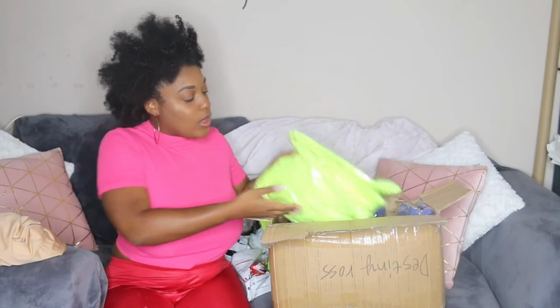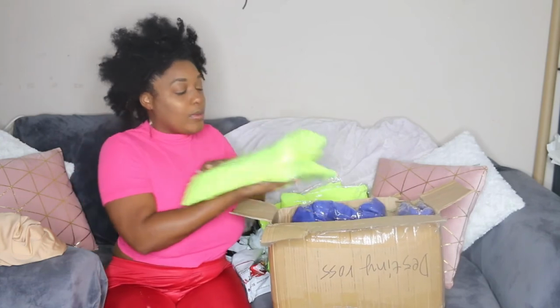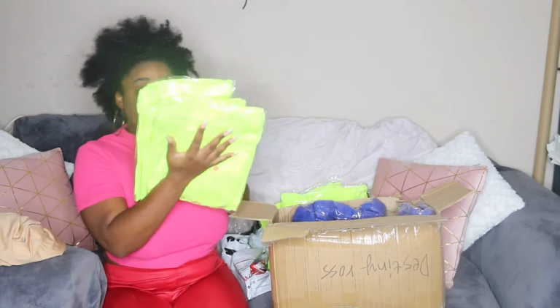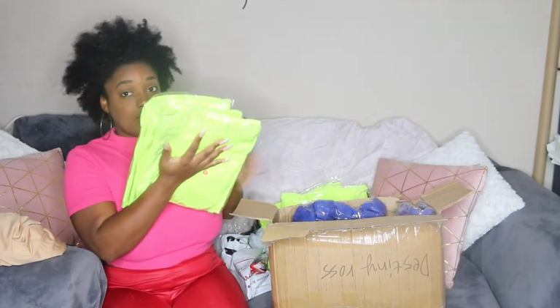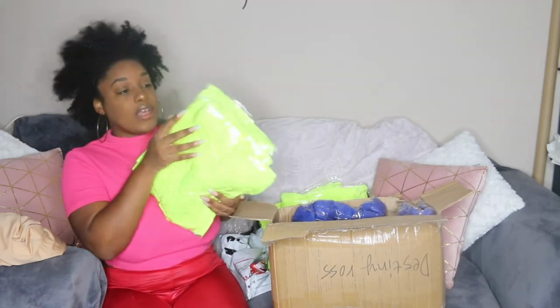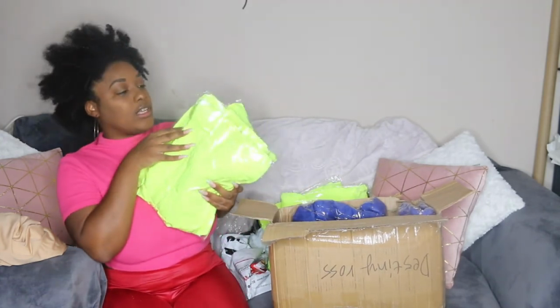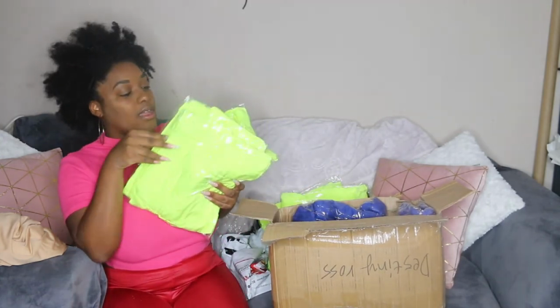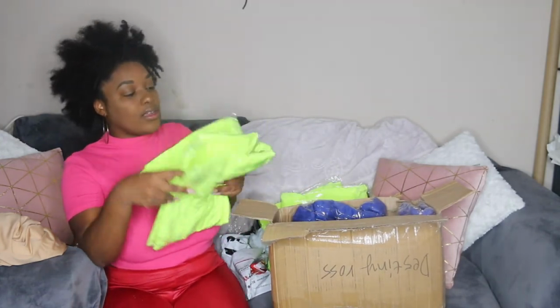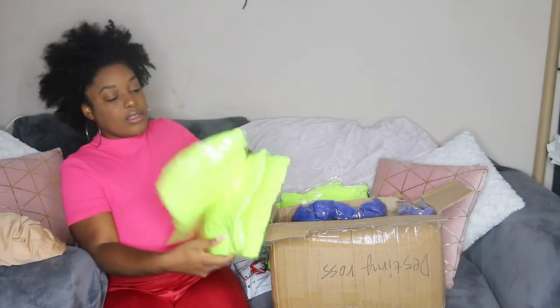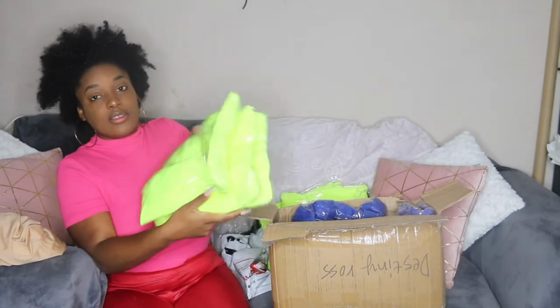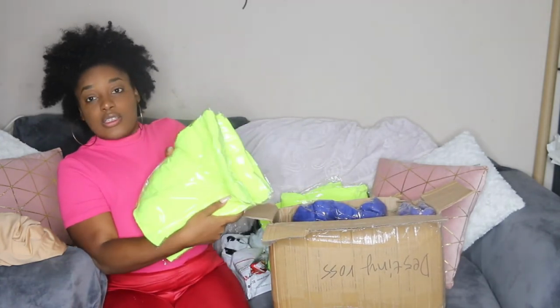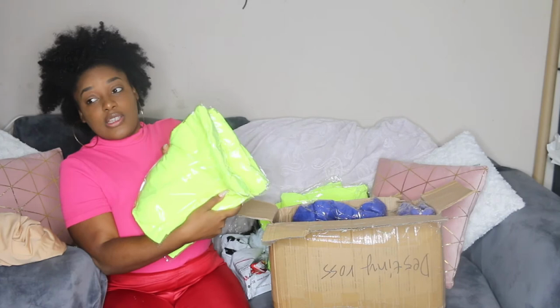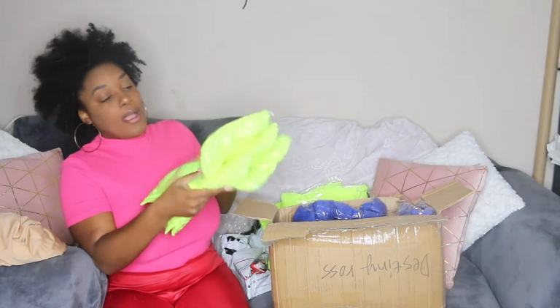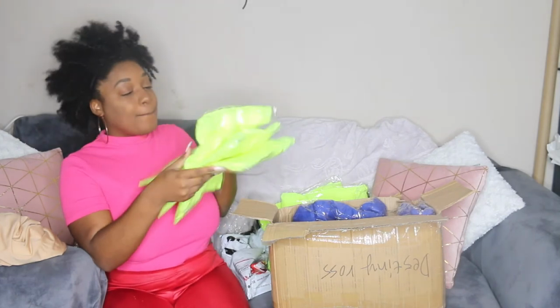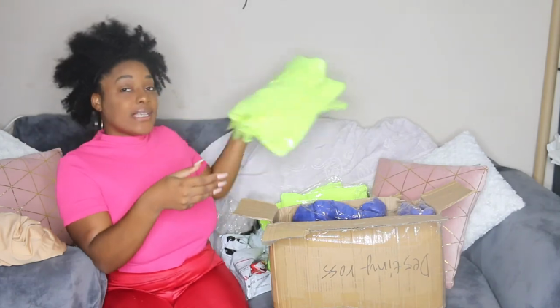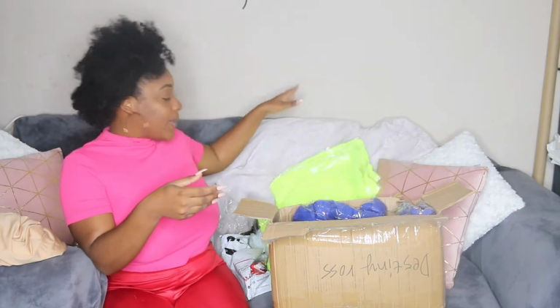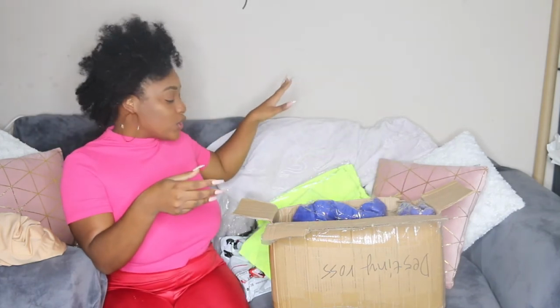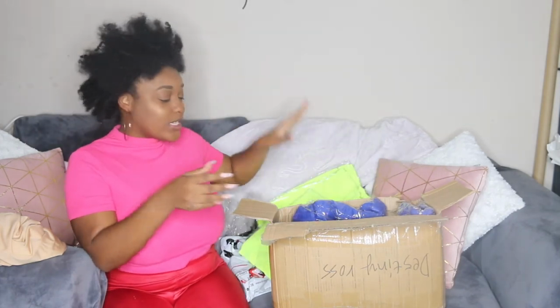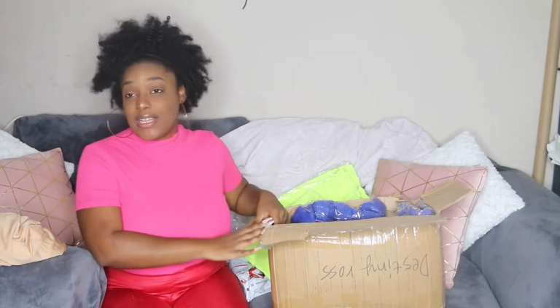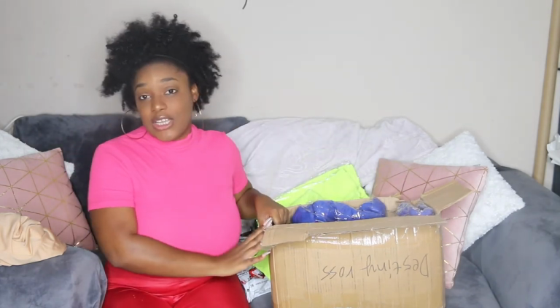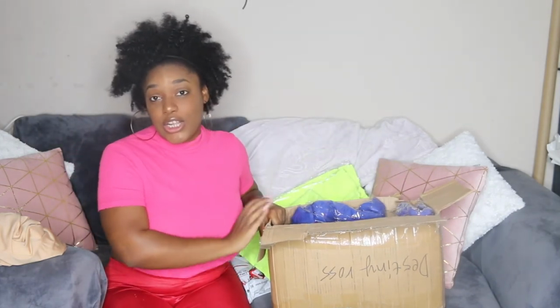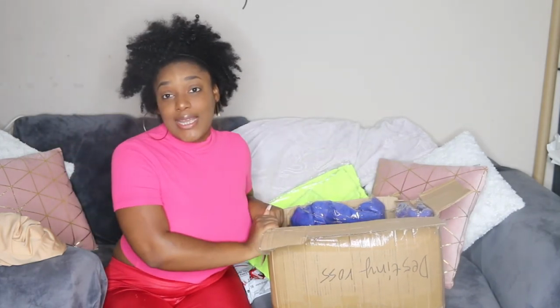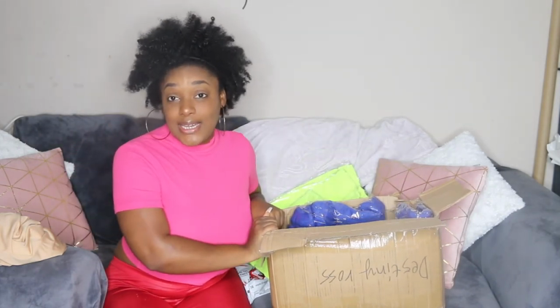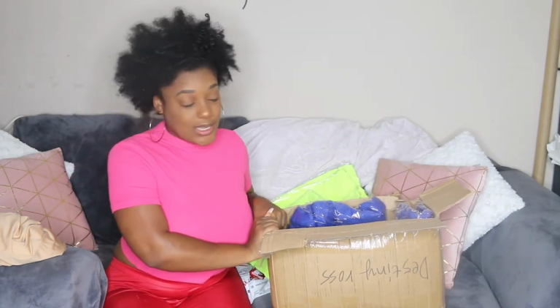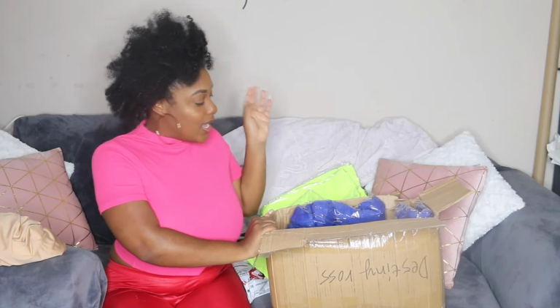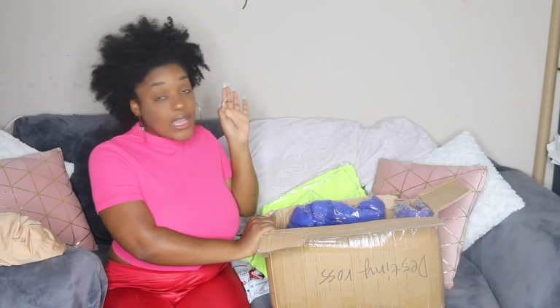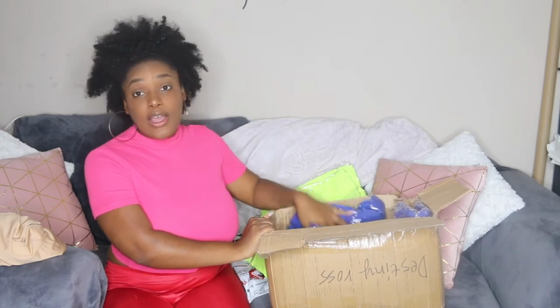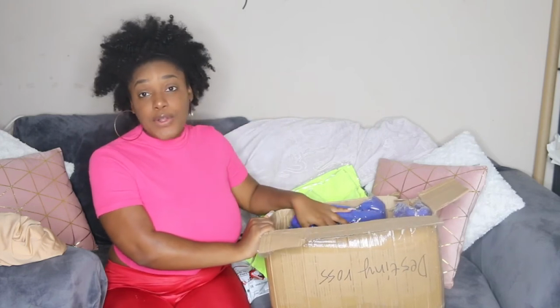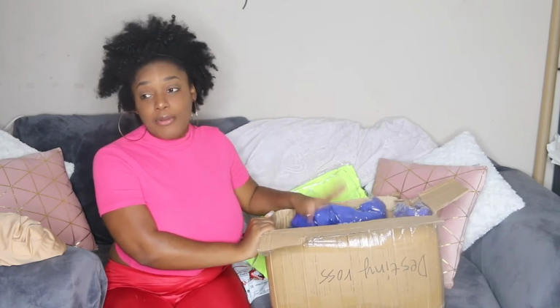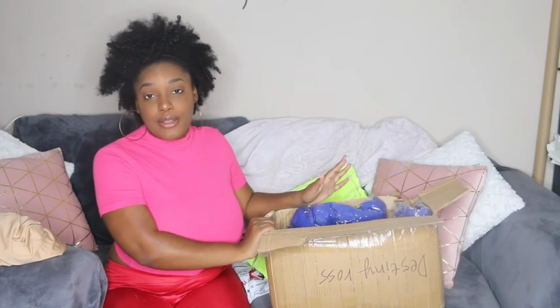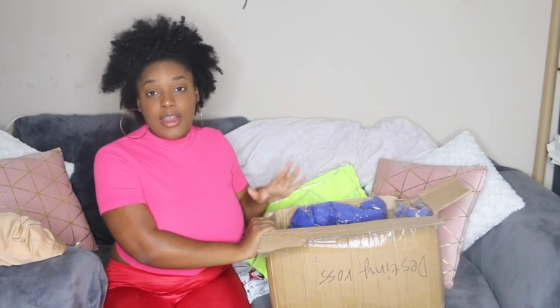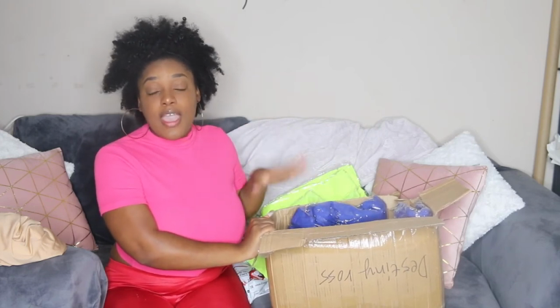We have our other sets right here — this is our Basic Biker Short Set in the color neon green.